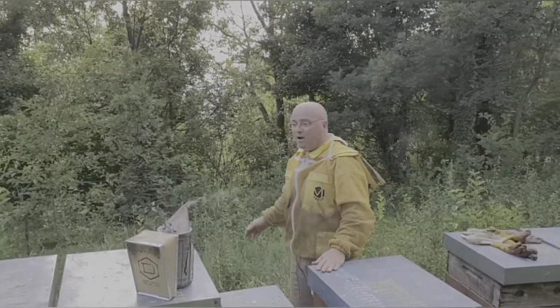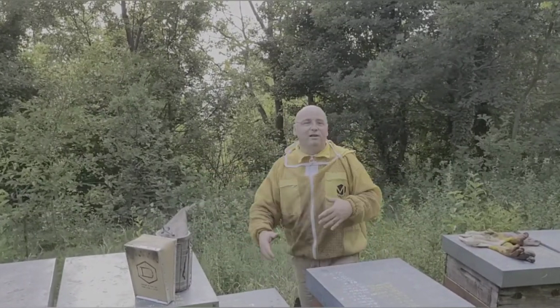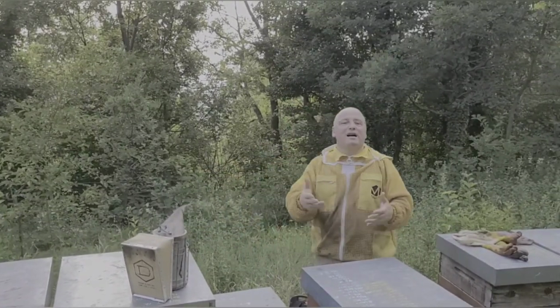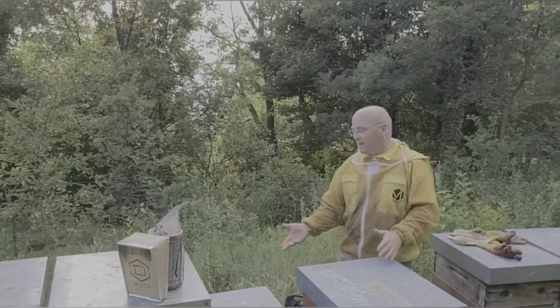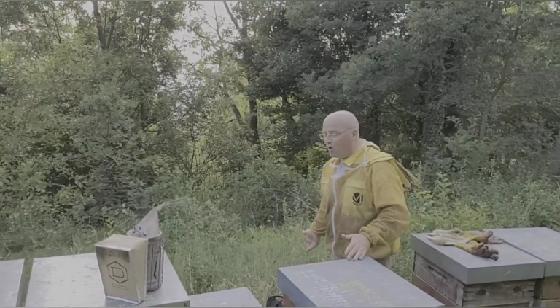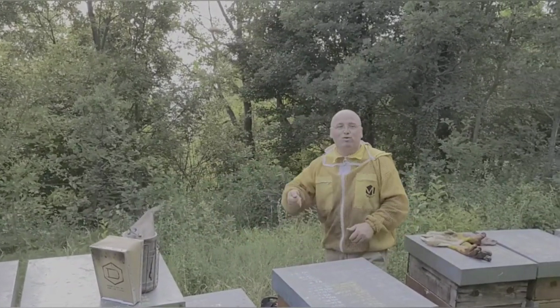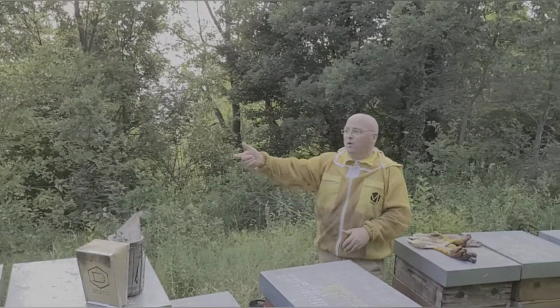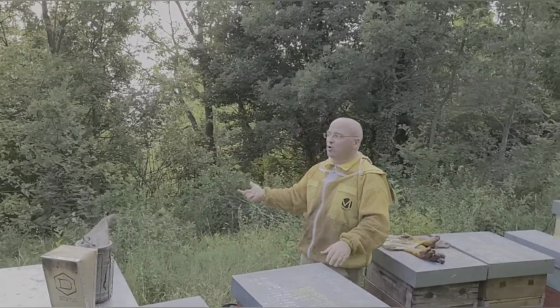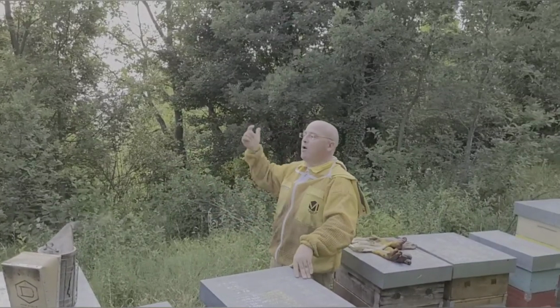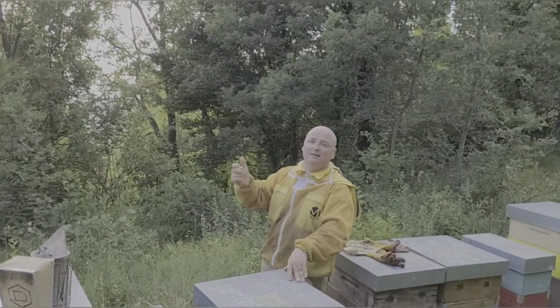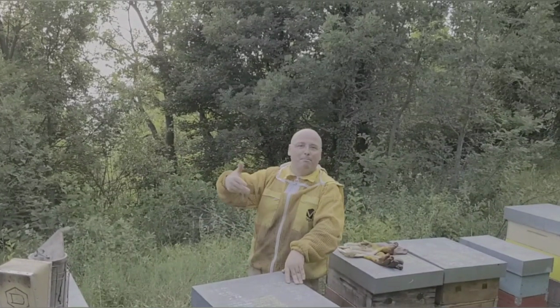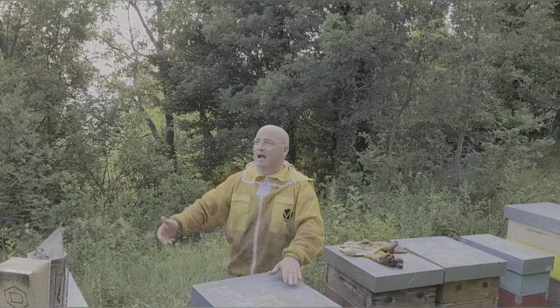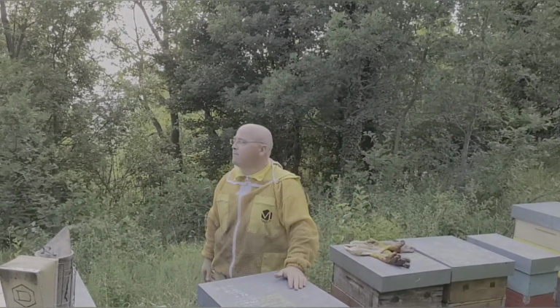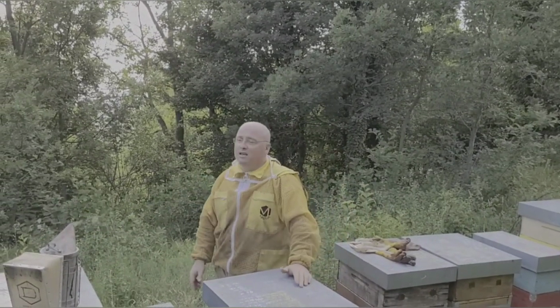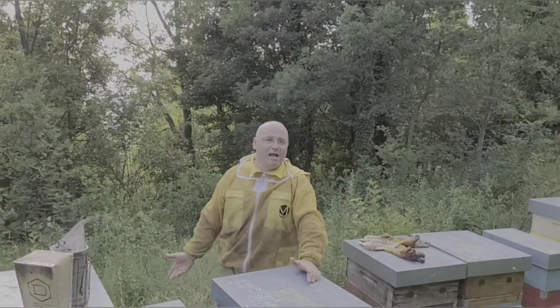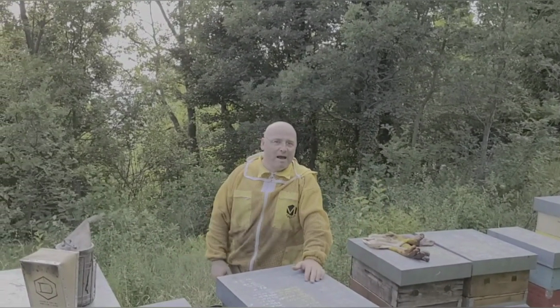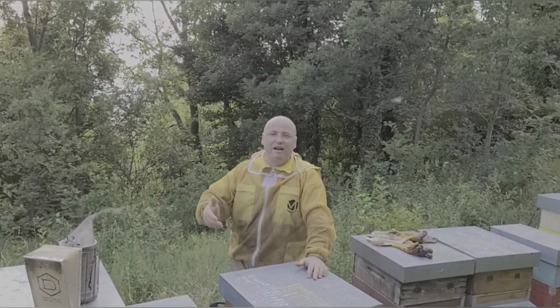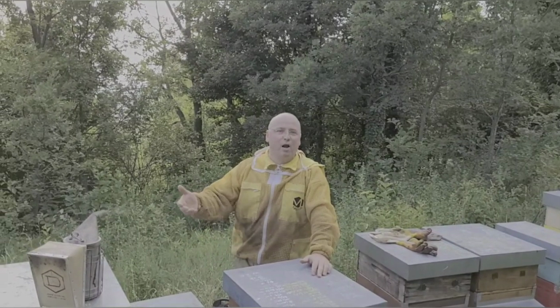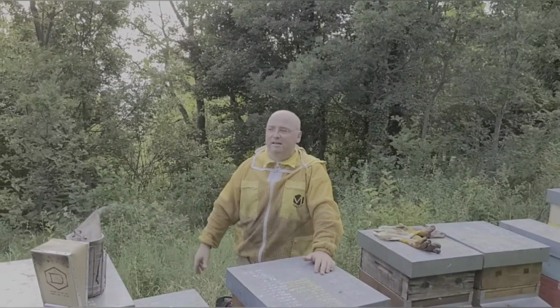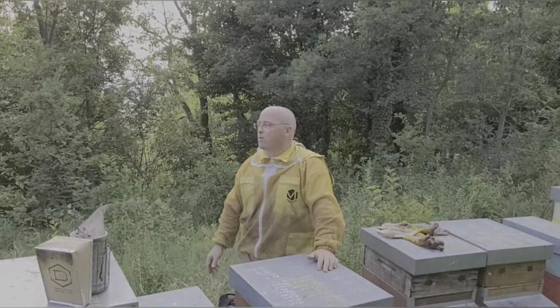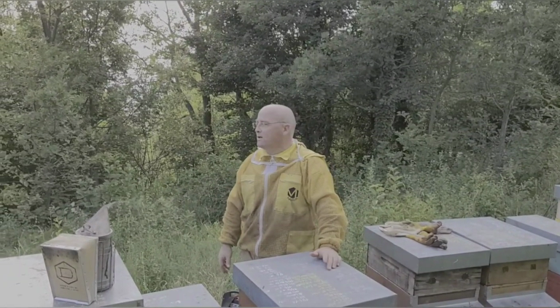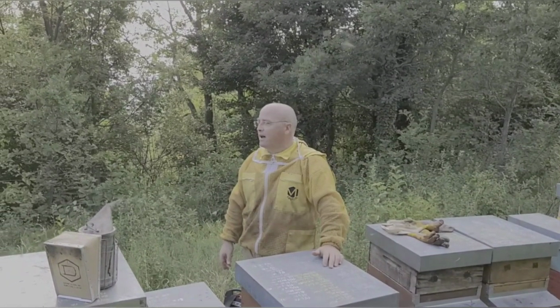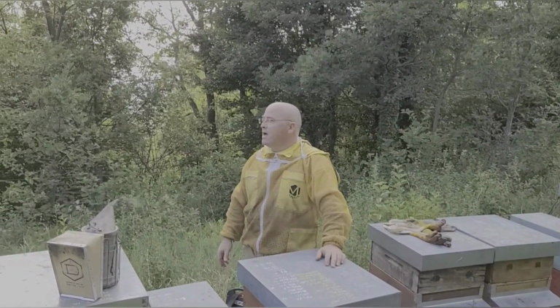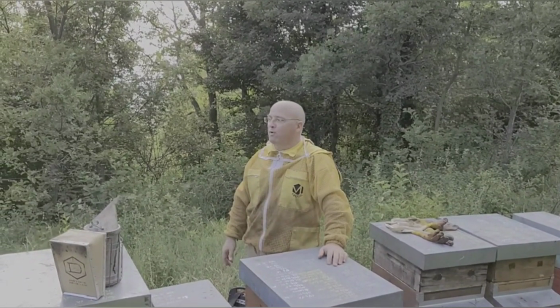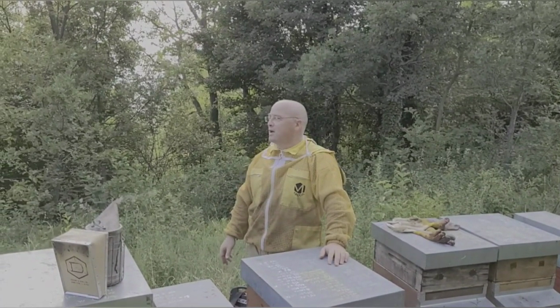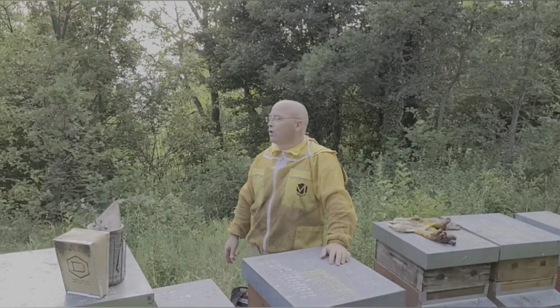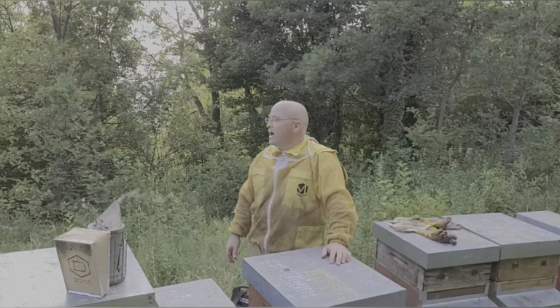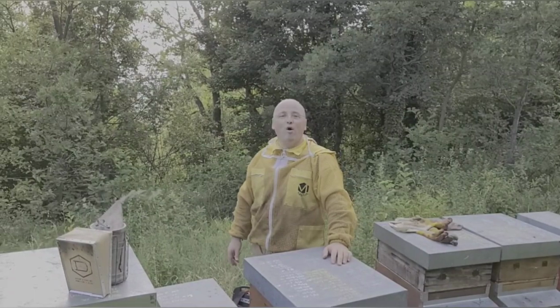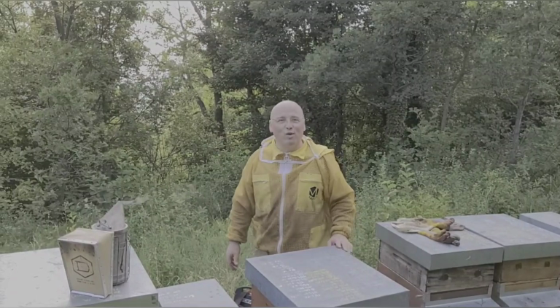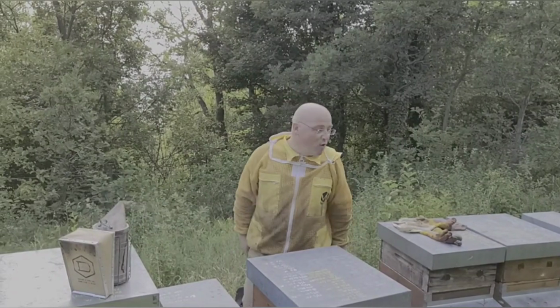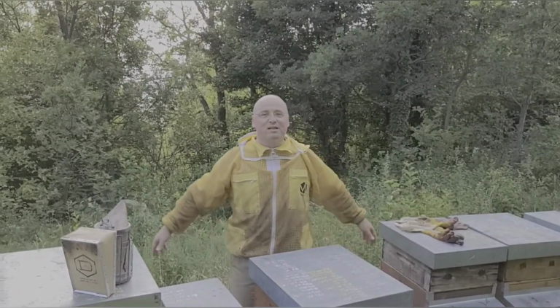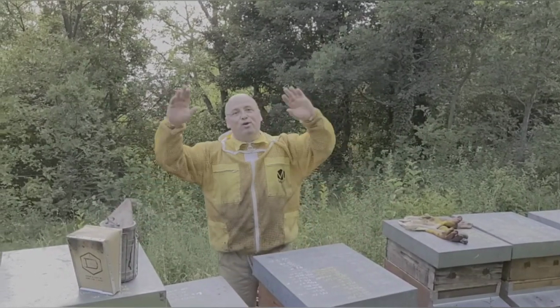Questa è stata una buona chiacchierata. Ora dobbiamo soffiare questi 7-8 melari, poi andiamo dall'altra parte a prenderne altri. Si riesce a lavorare bene anche fino alle 7-8 di sera, più freschi. Un caro saluto a tutti voi, al prossimo video, ciao!